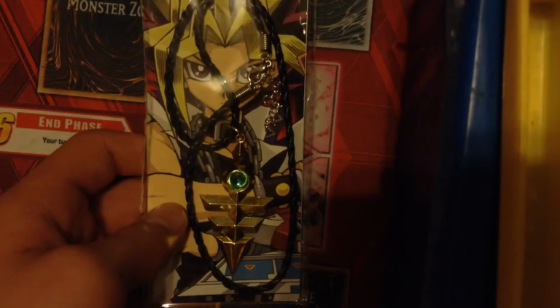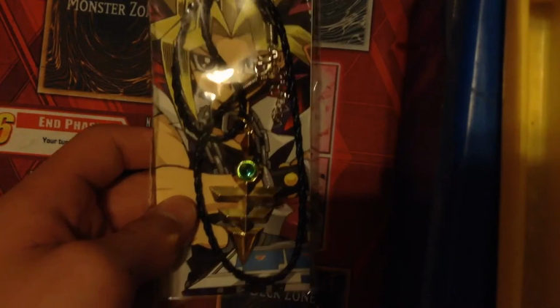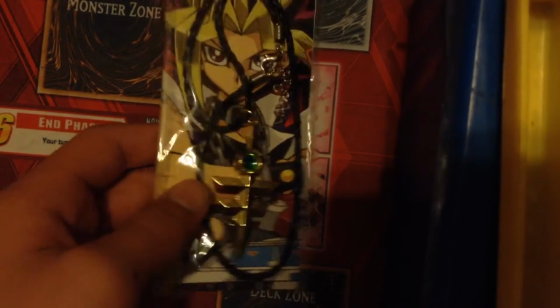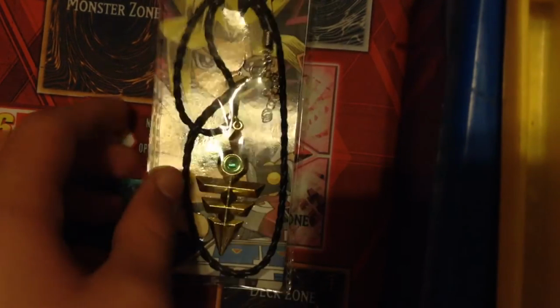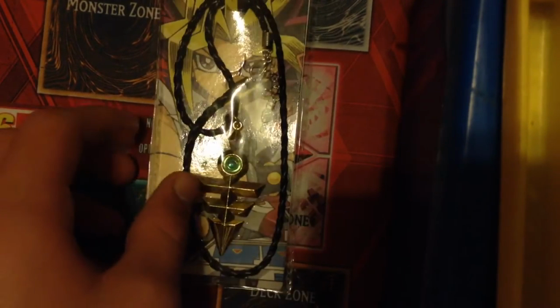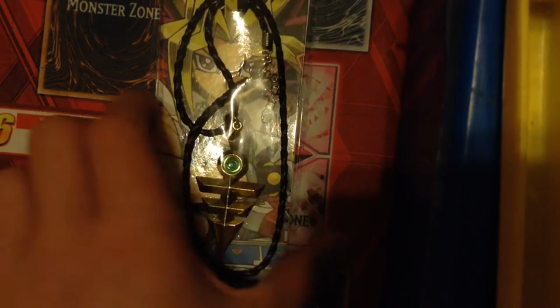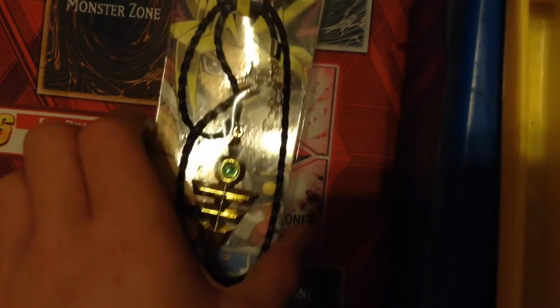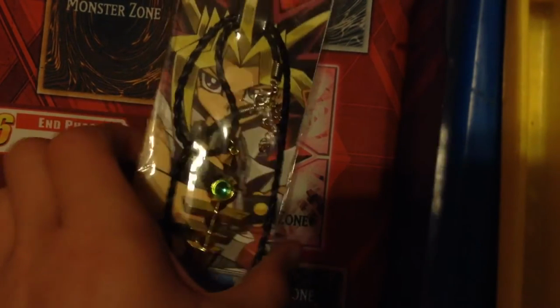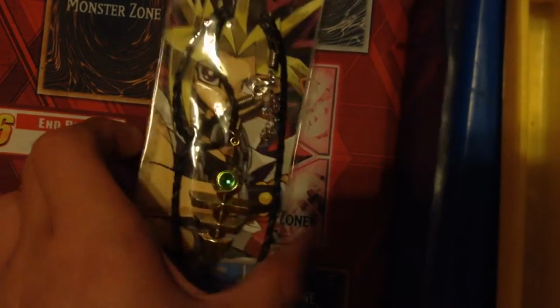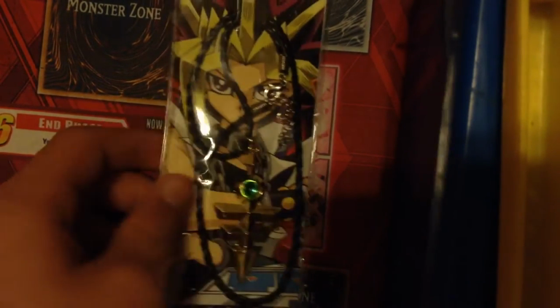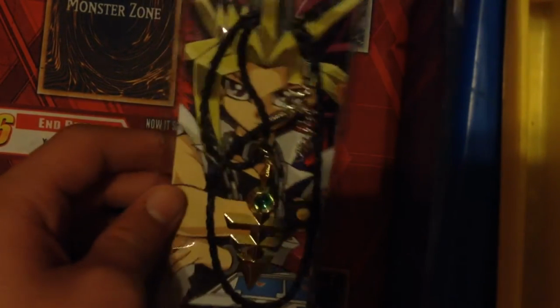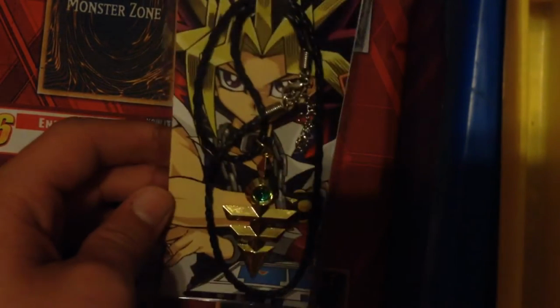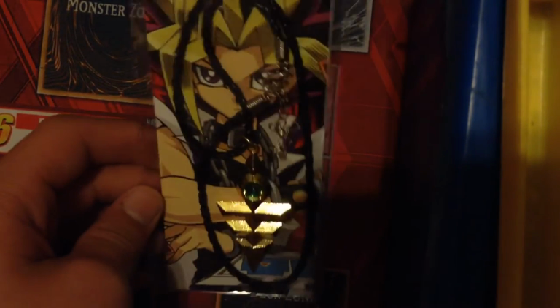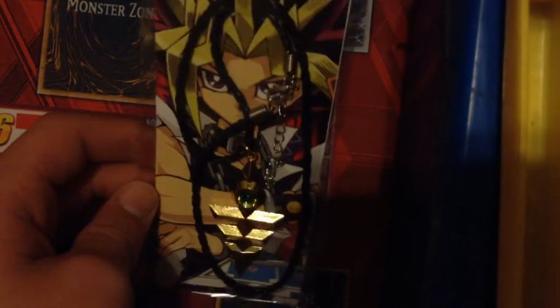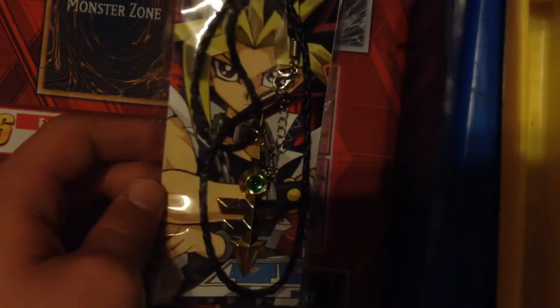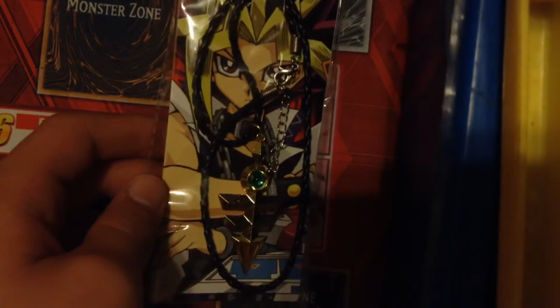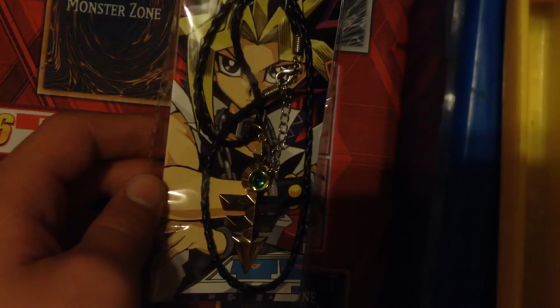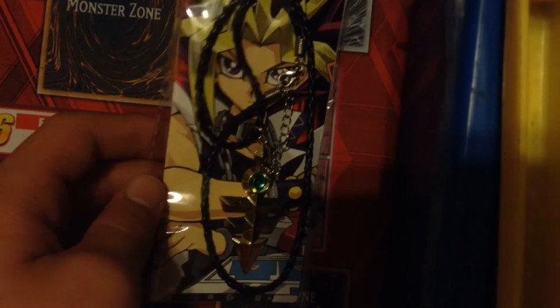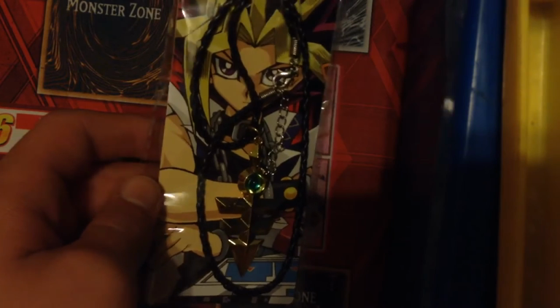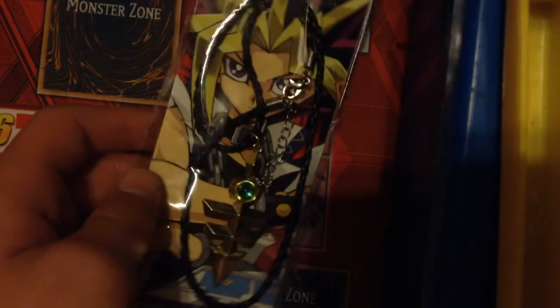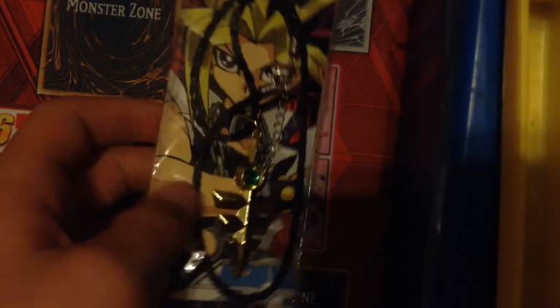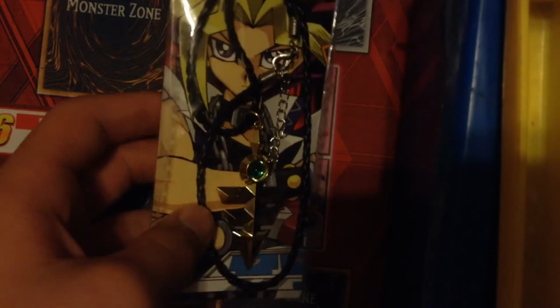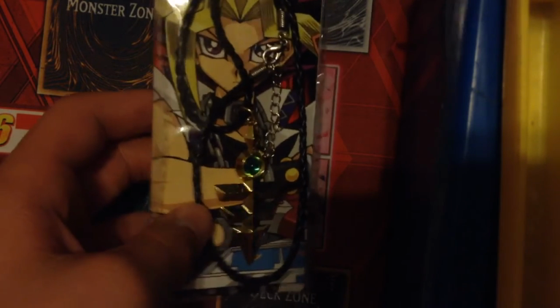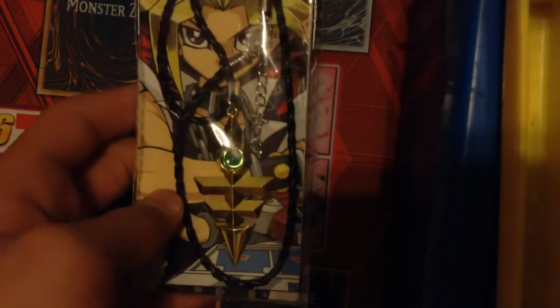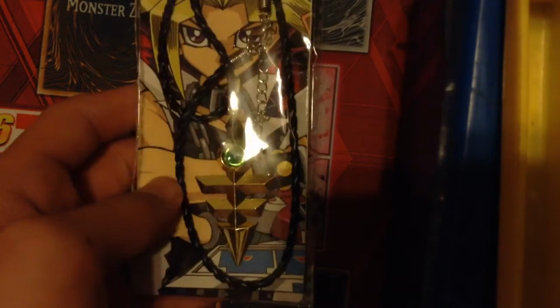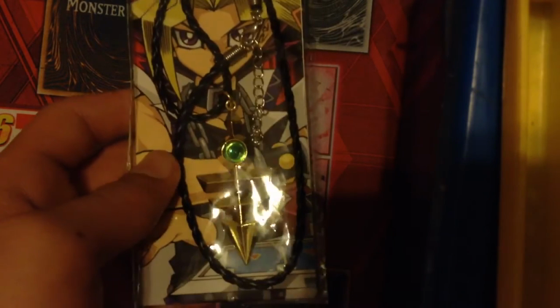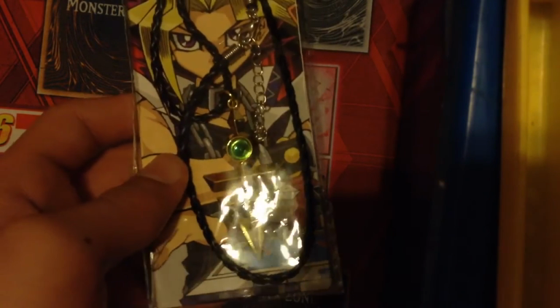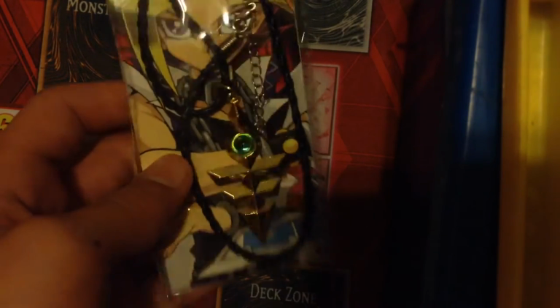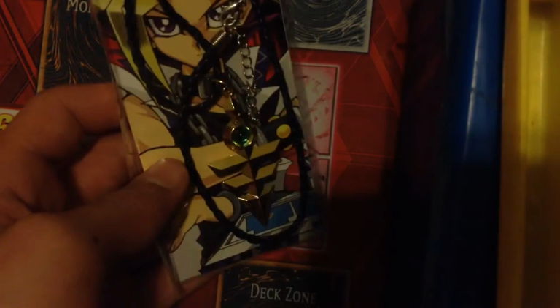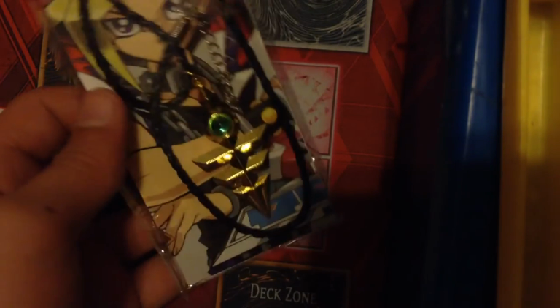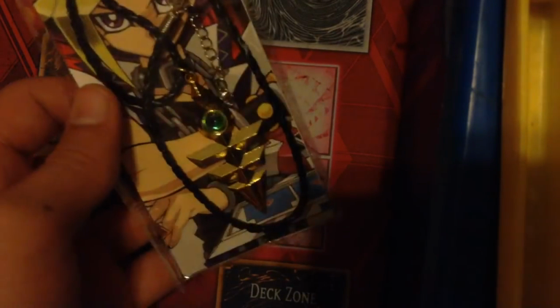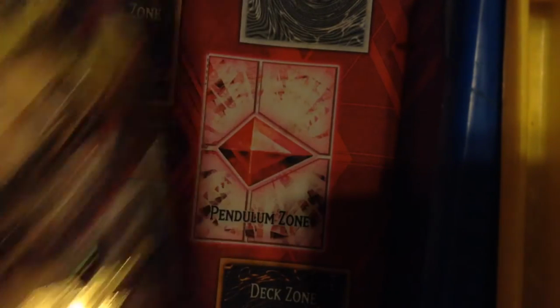Hey guys, it's the Gimmett Puppetee here, and I ordered this a couple days ago, and I thought I'd do an opening on it. Let's get started.